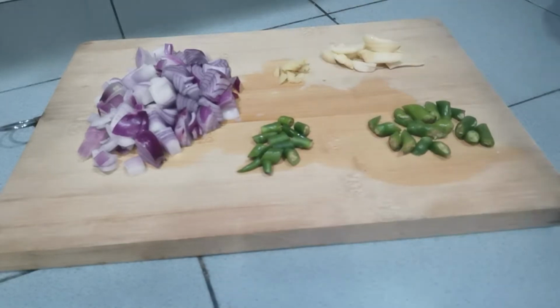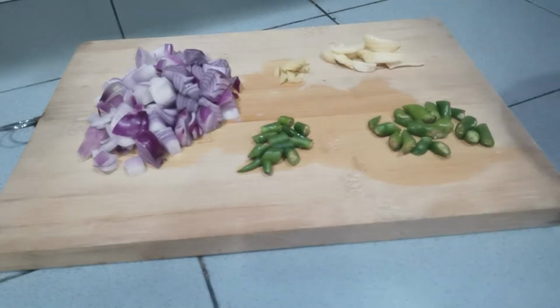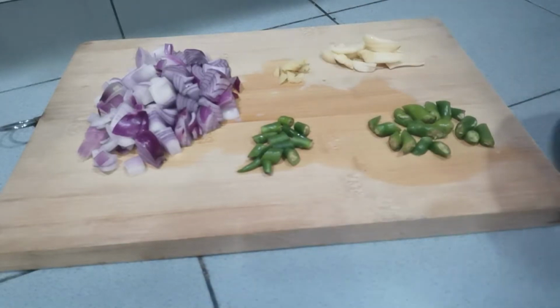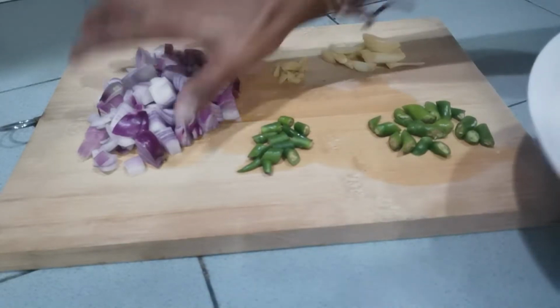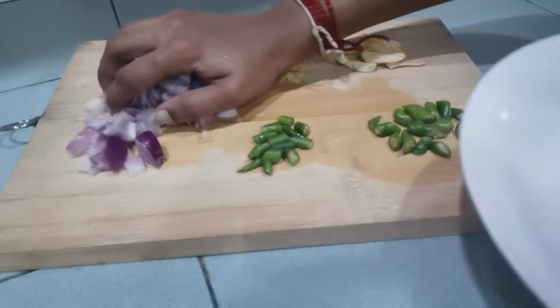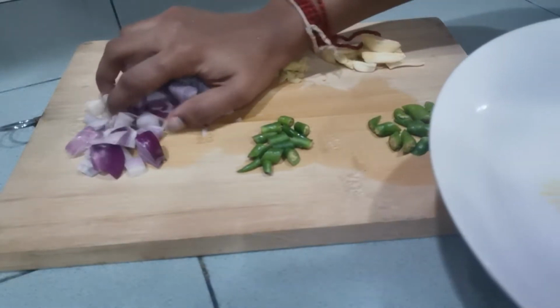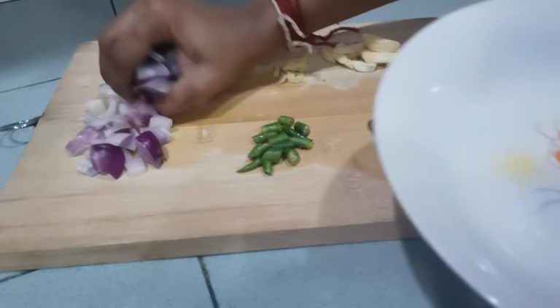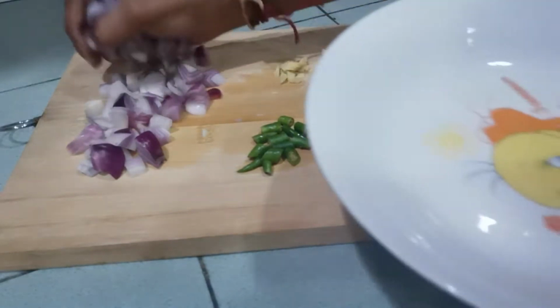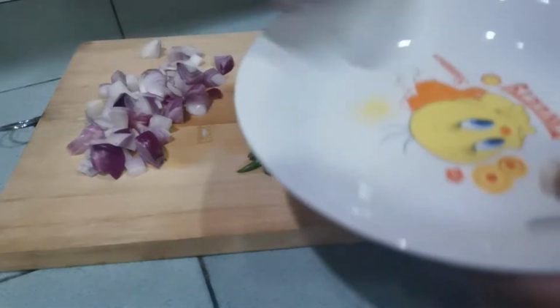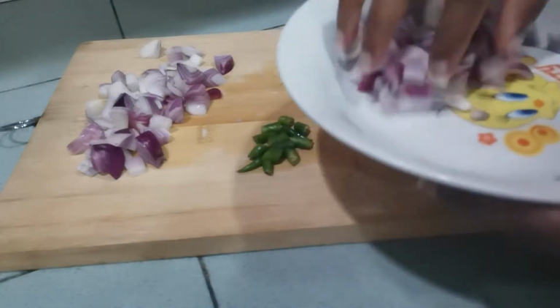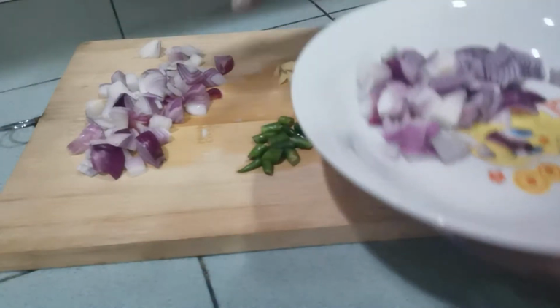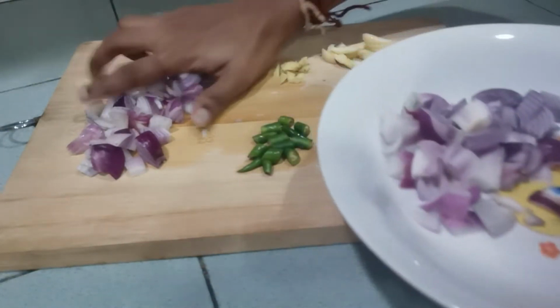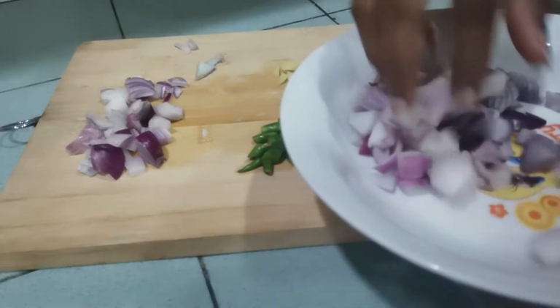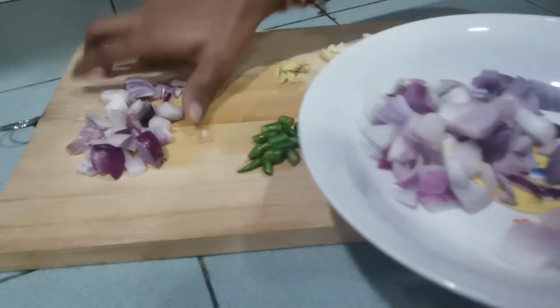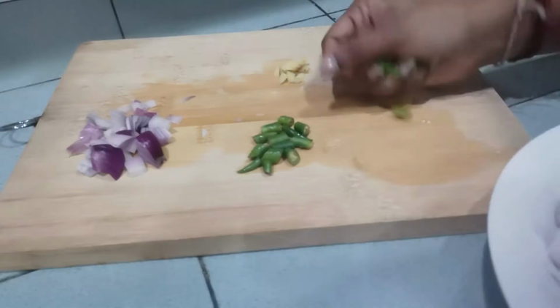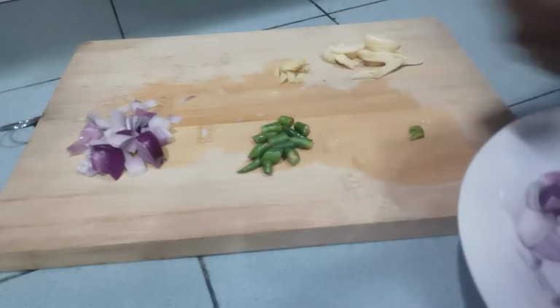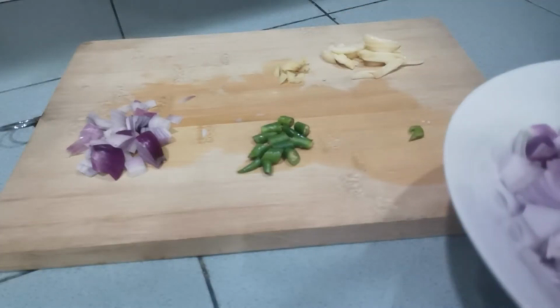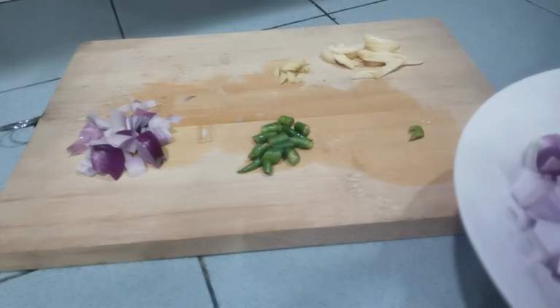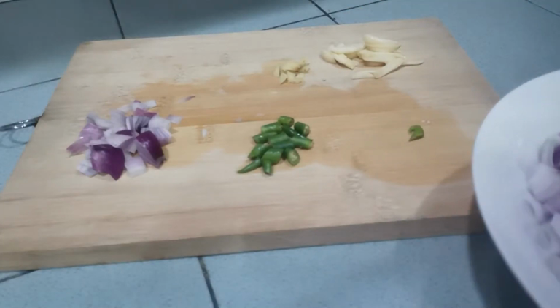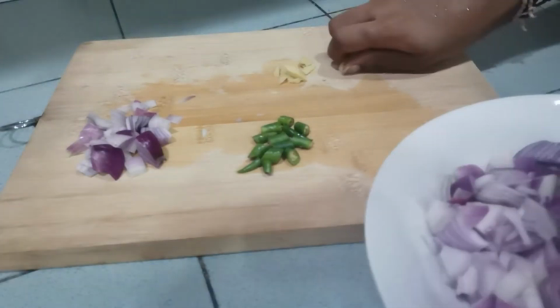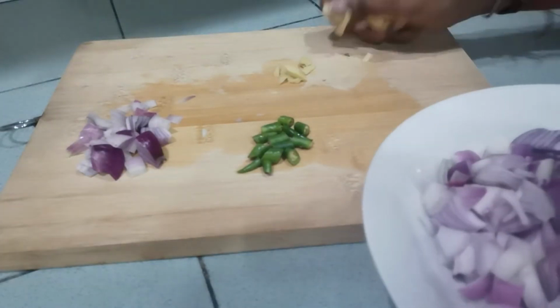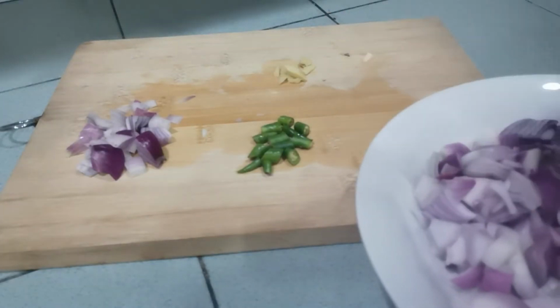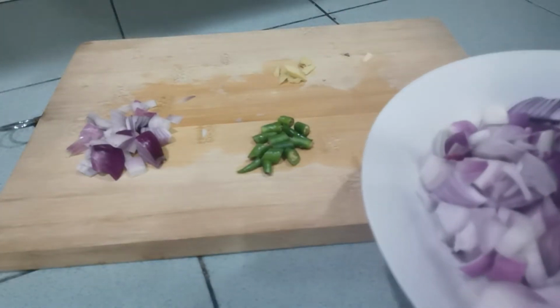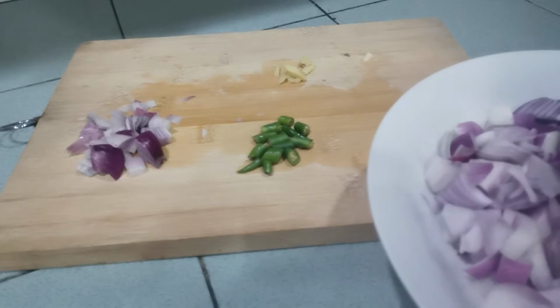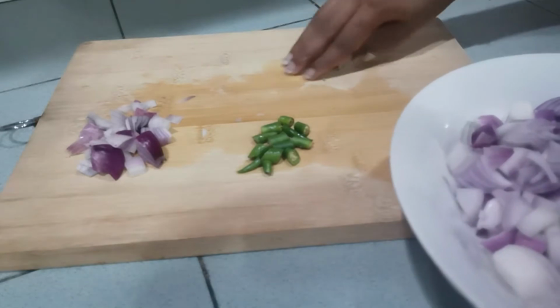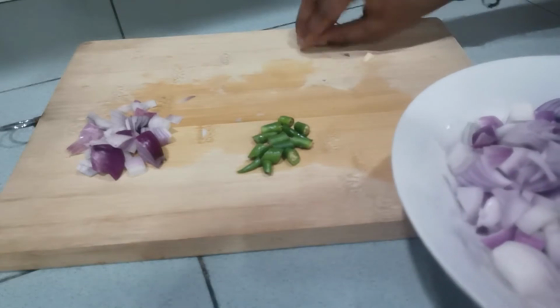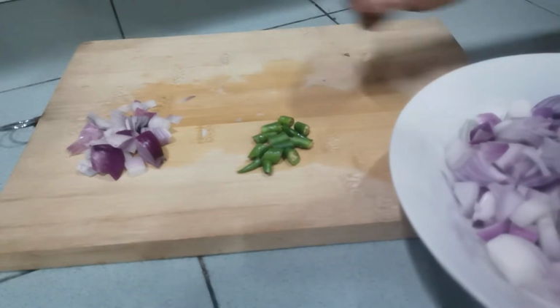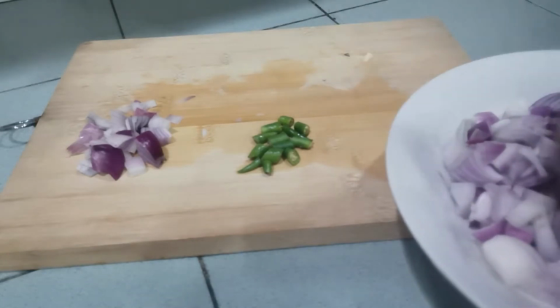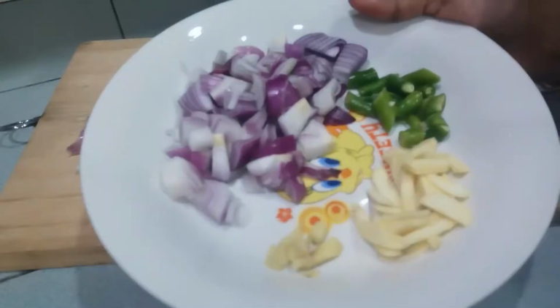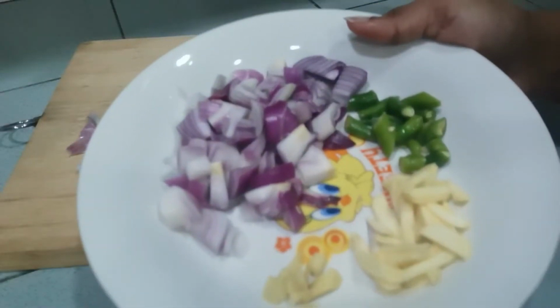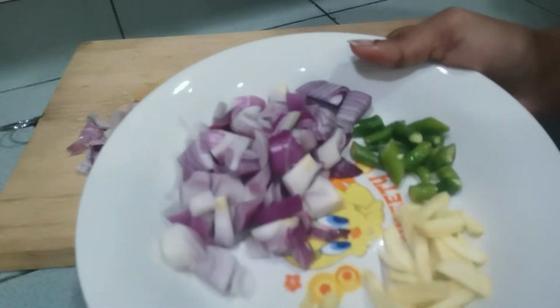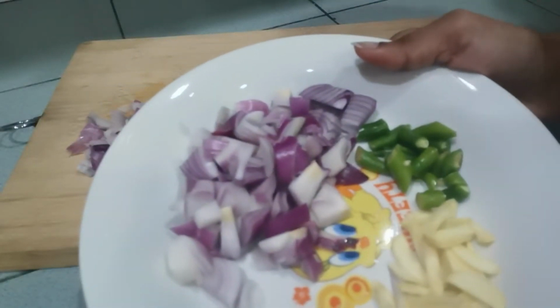Then, for the first procedure, you take a handful of onion, four bird-eye chili, all the garlic, all the ginger. We got to fry all this.